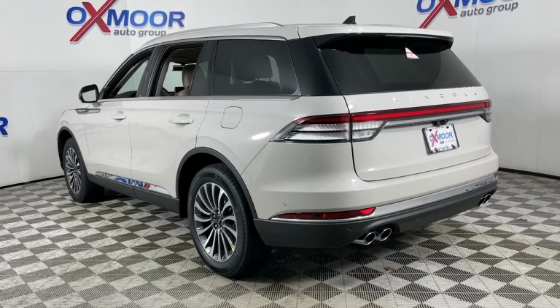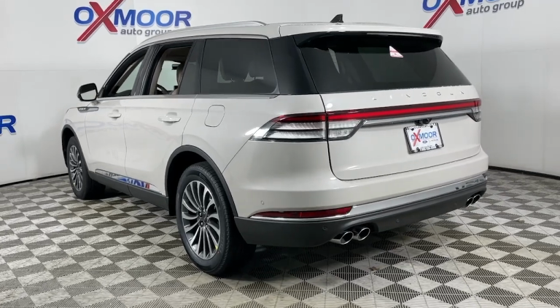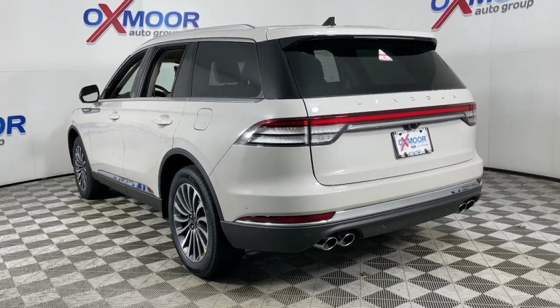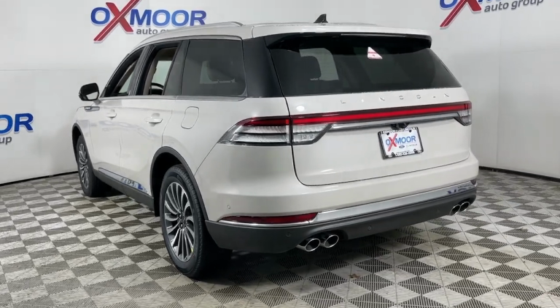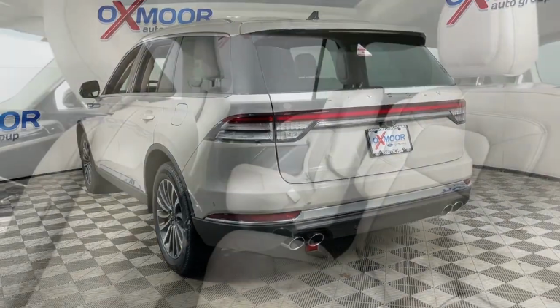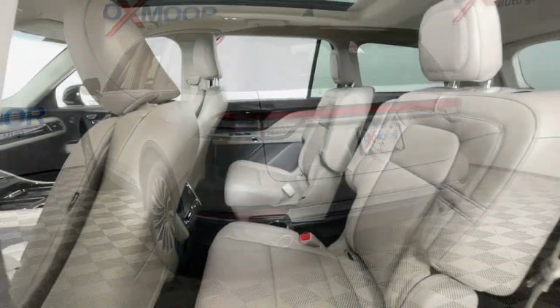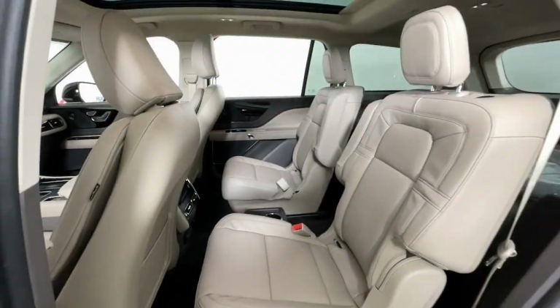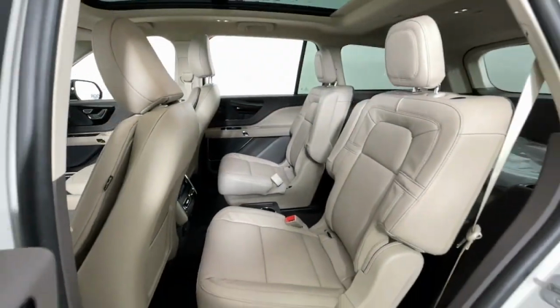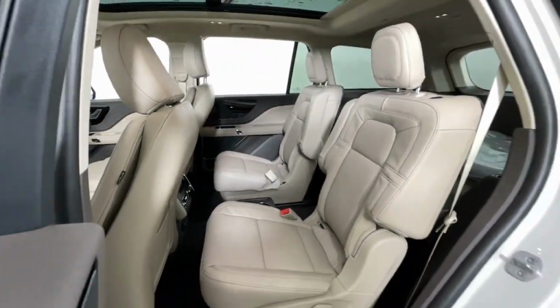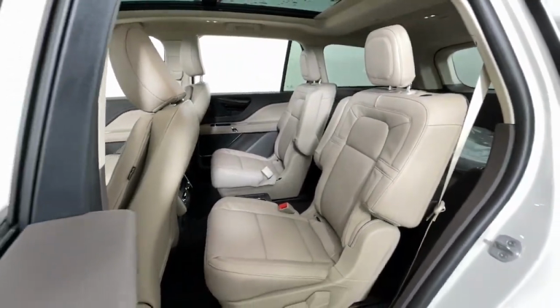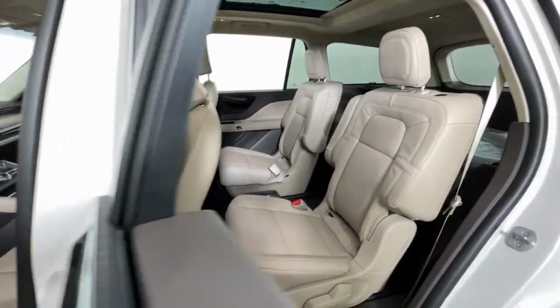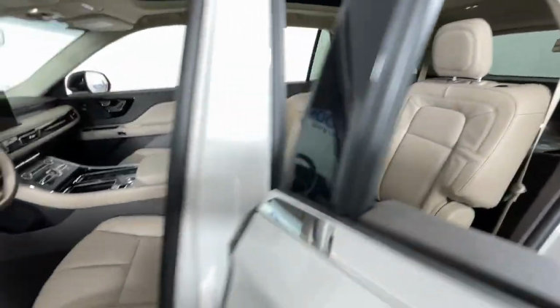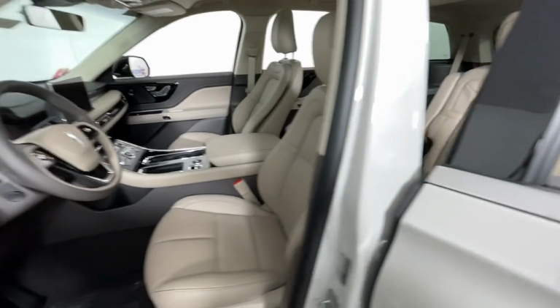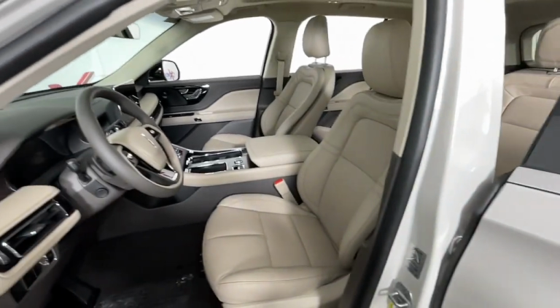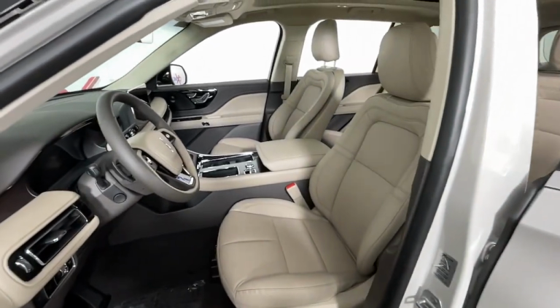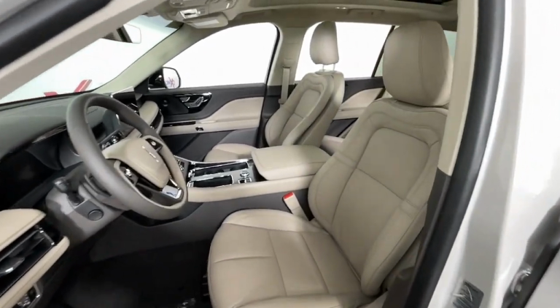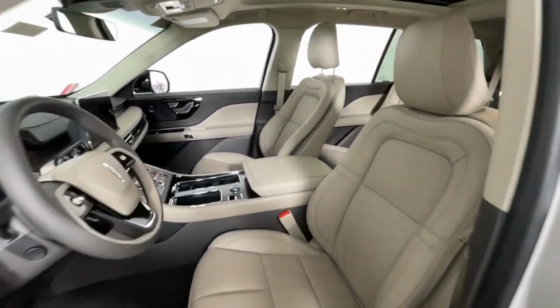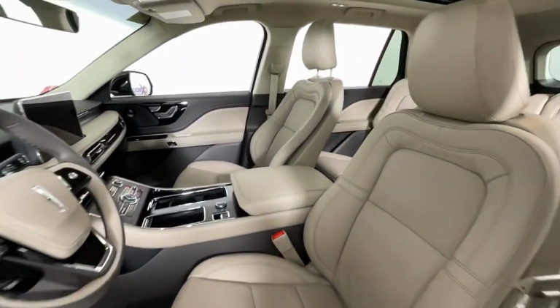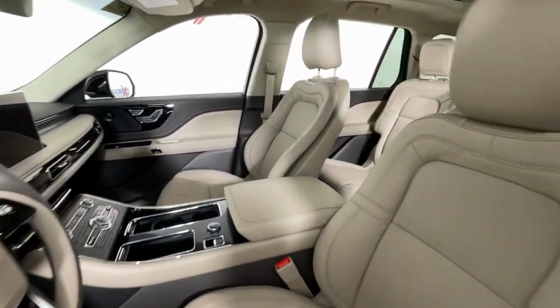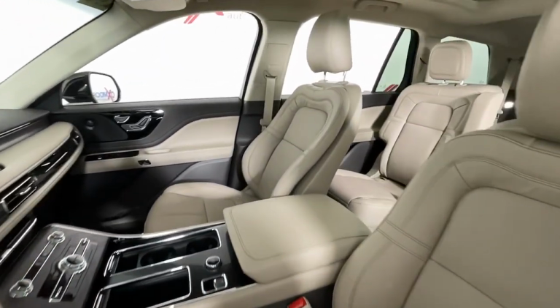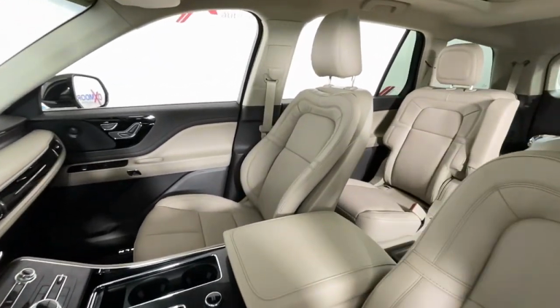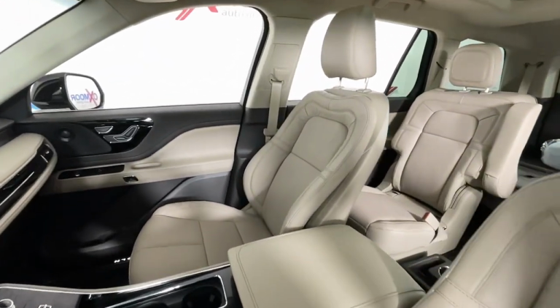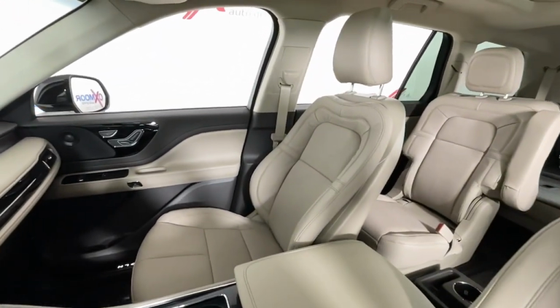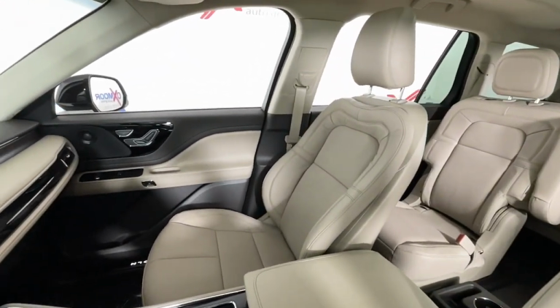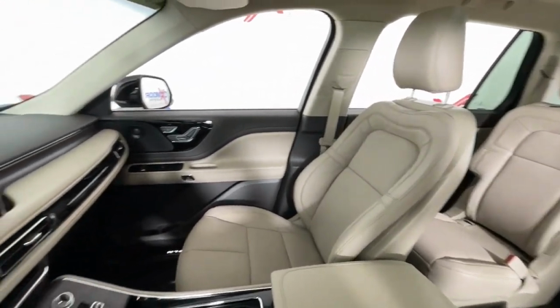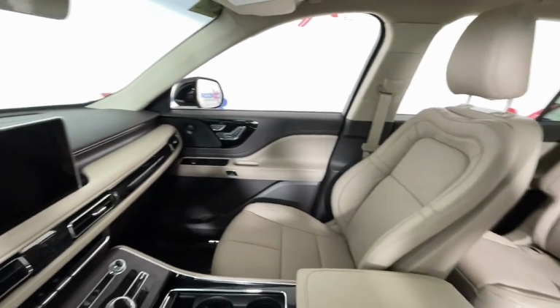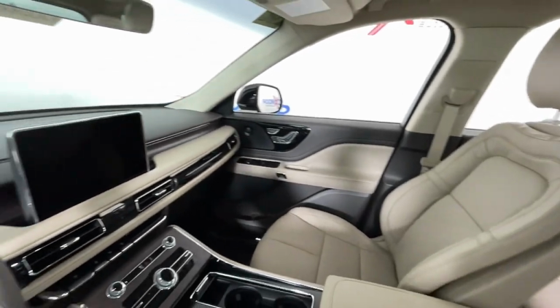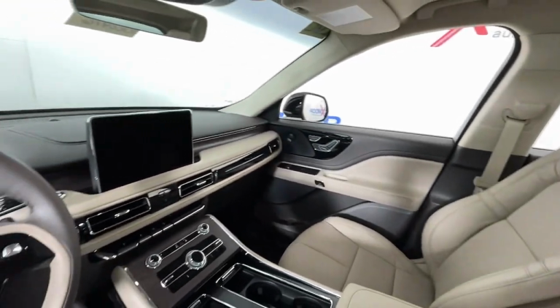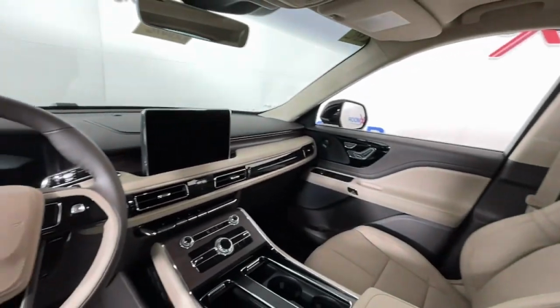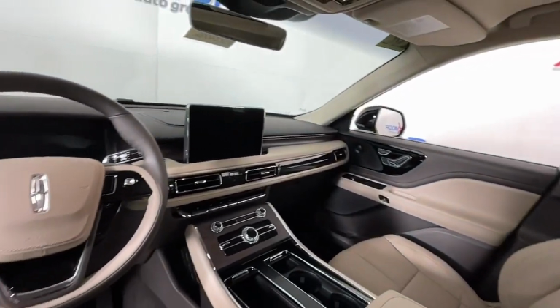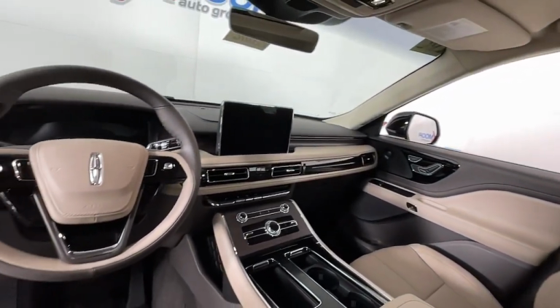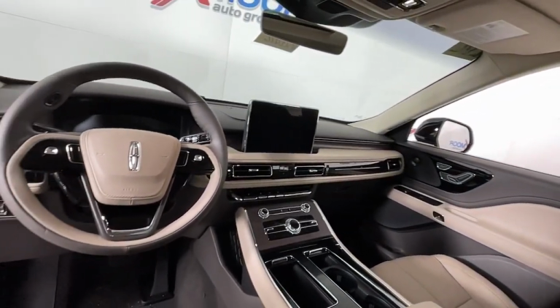This luxury mid-size SUV delivers spacious seating for up to seven, a premium entertainment system, lush interior details, and a standard suite of driver assist tech. All you need to do is relax and enjoy the drive.